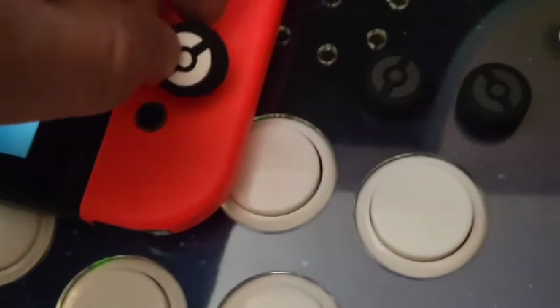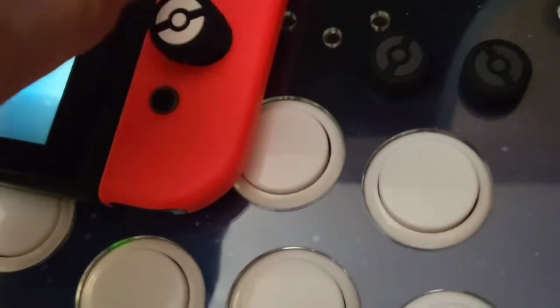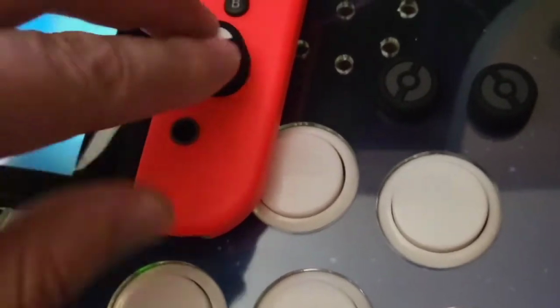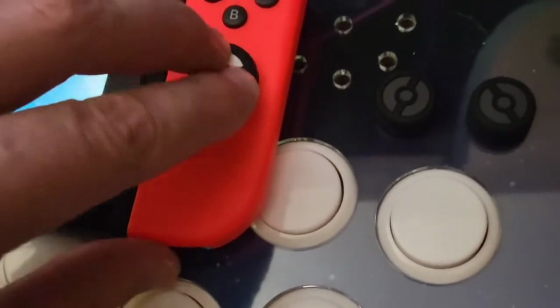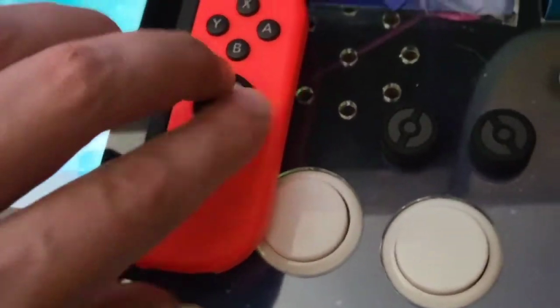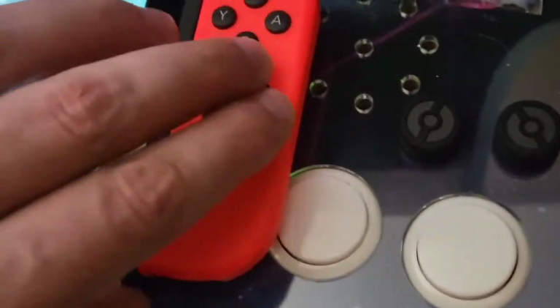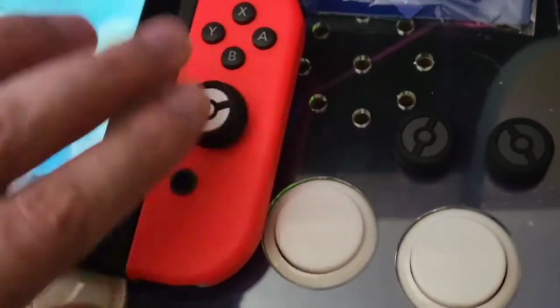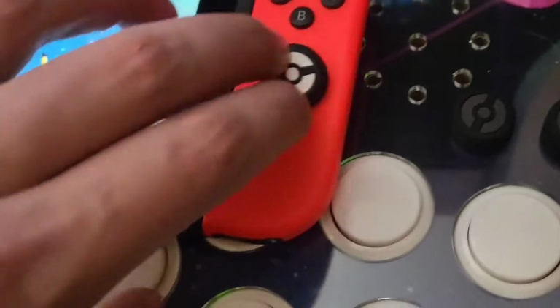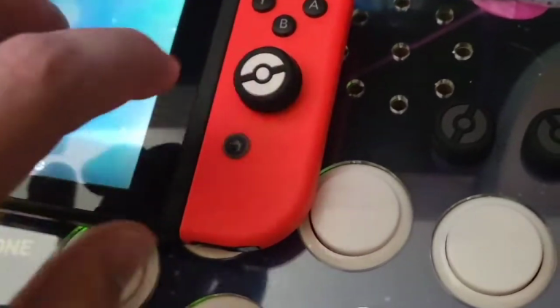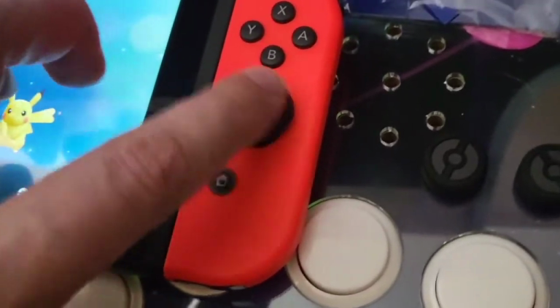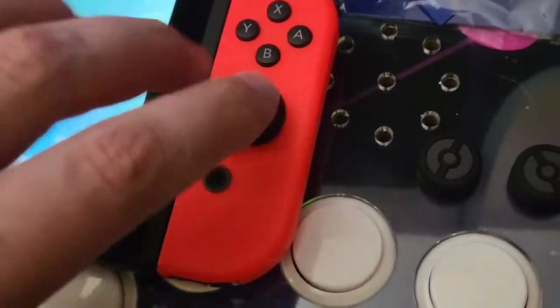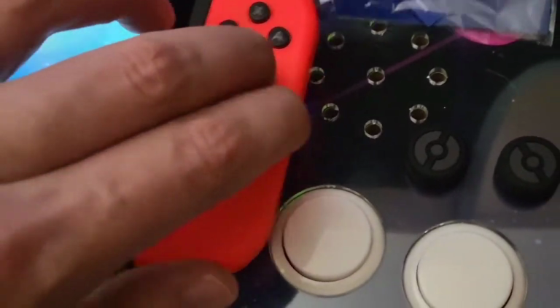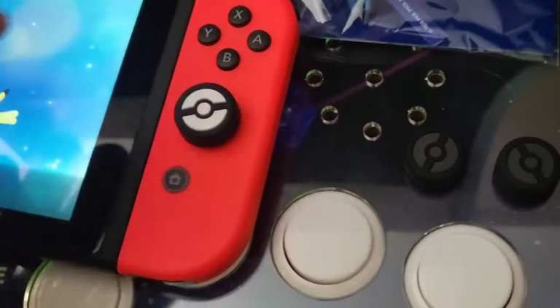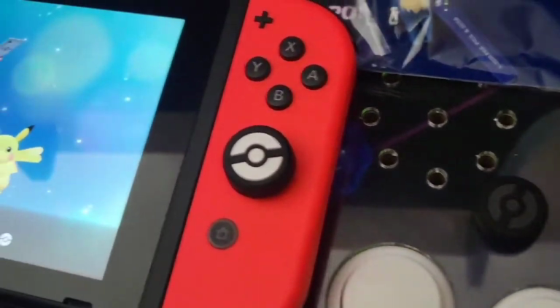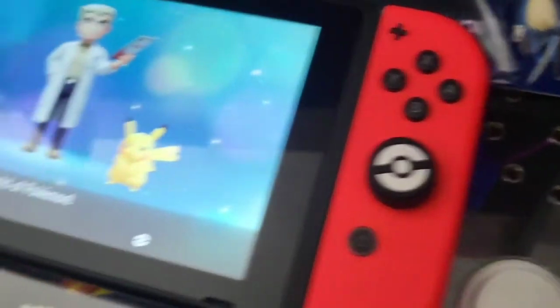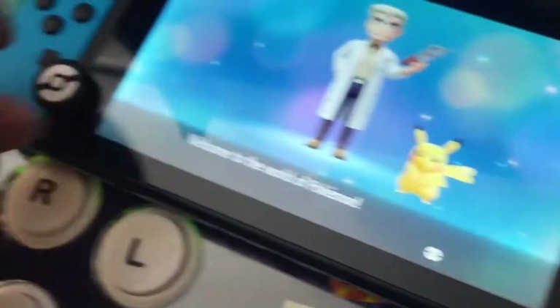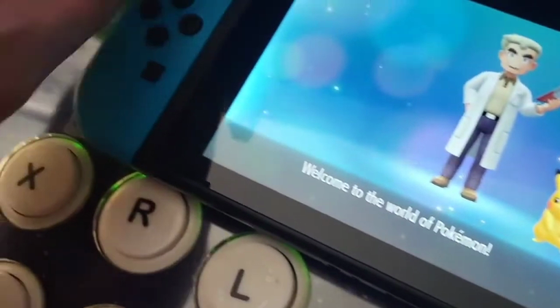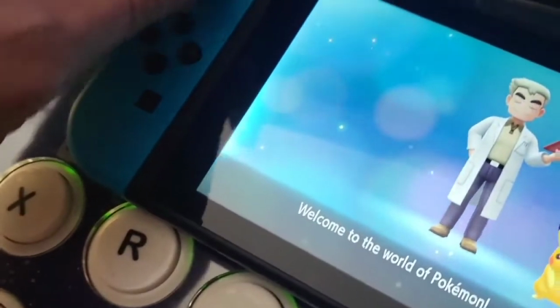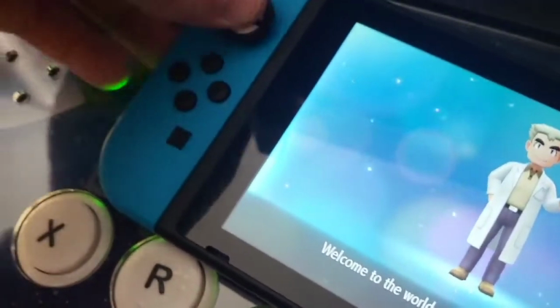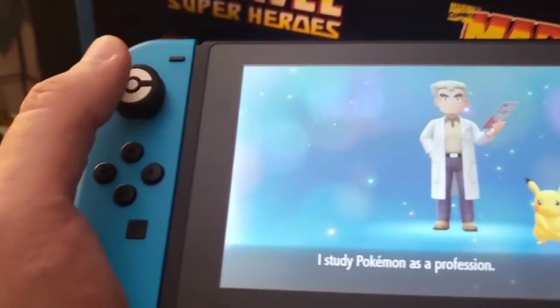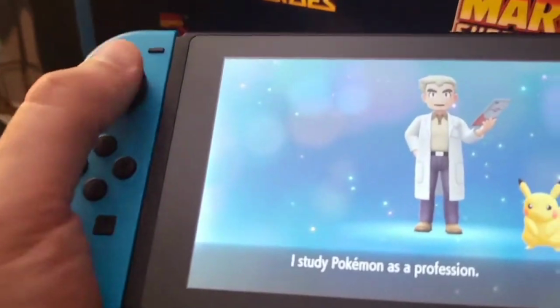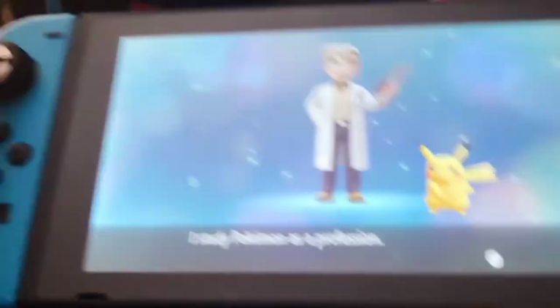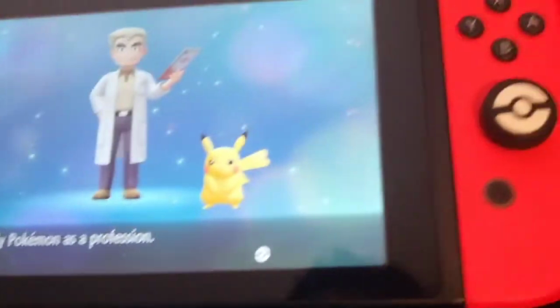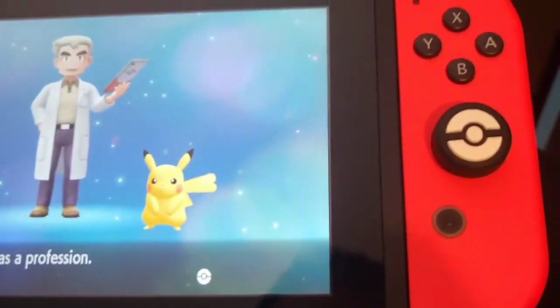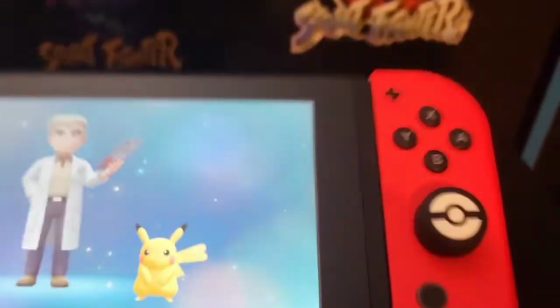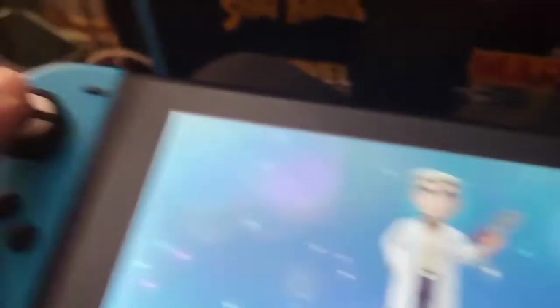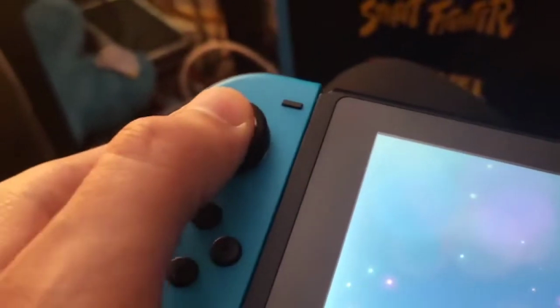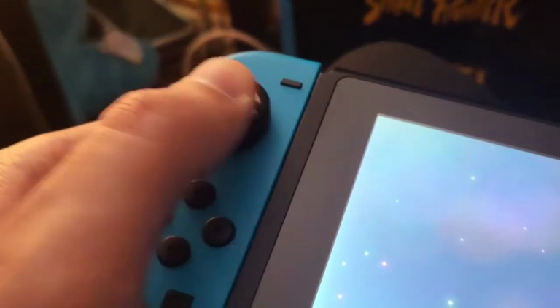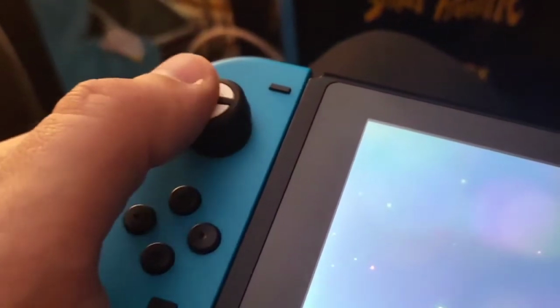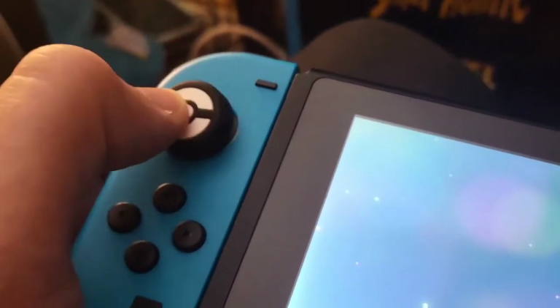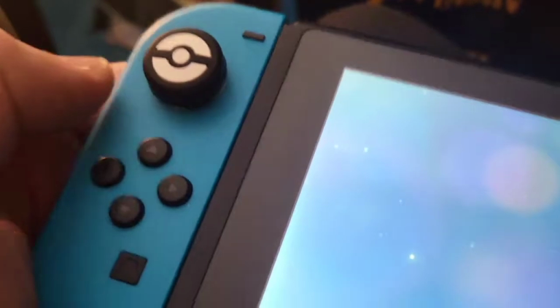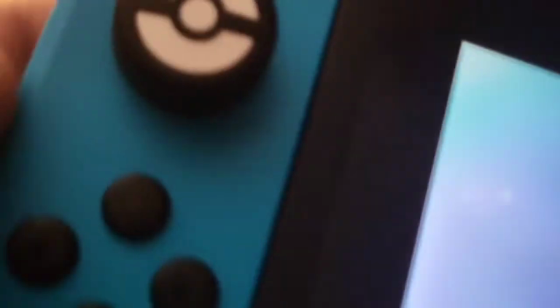Let's see how you put them on there. Do I just squish it on there? Oh yeah, that's nice. And let's get this one on this side. All right, we got them on there nice and secure. They feel great. They still click. Man, this is great.